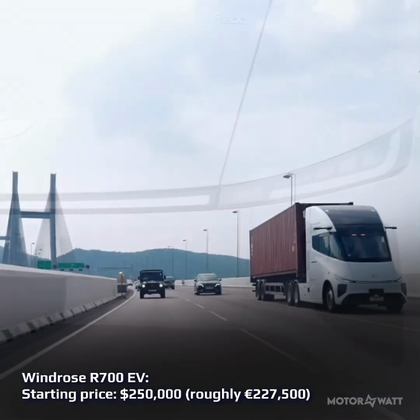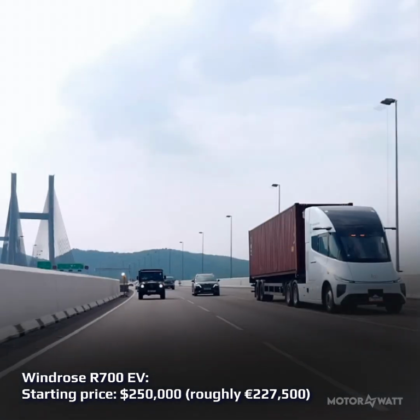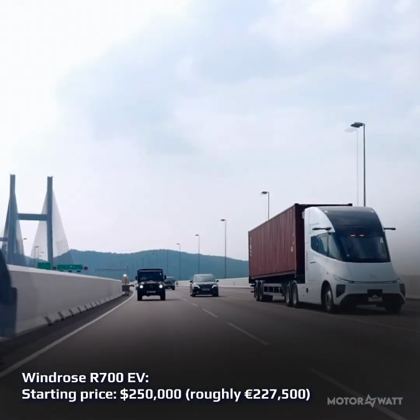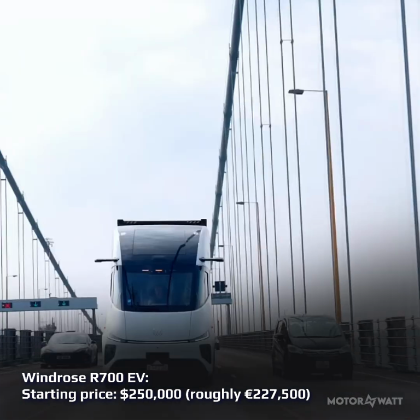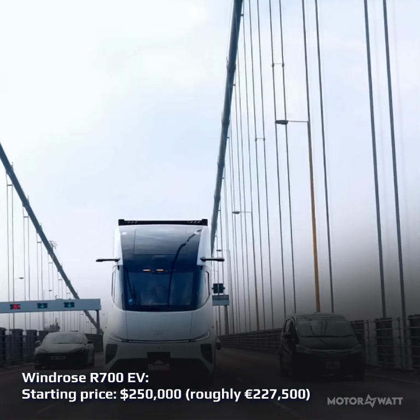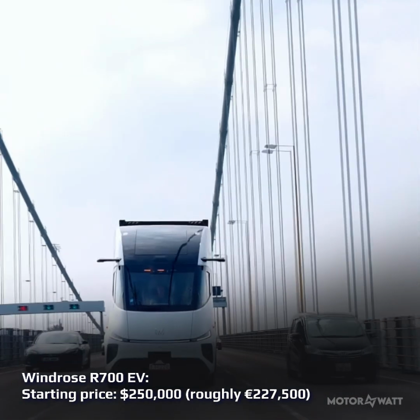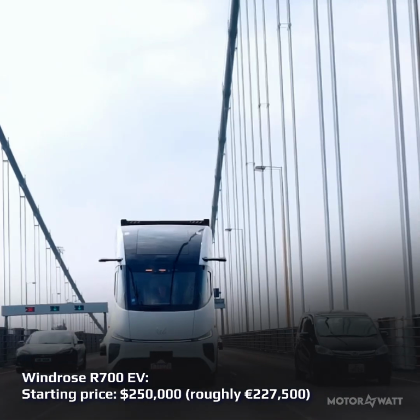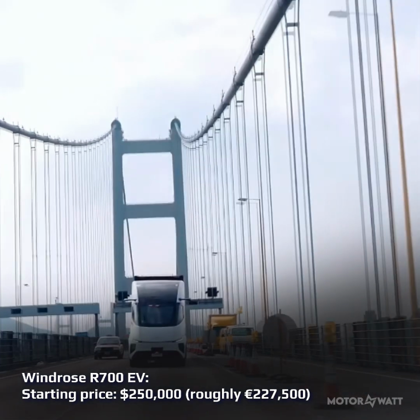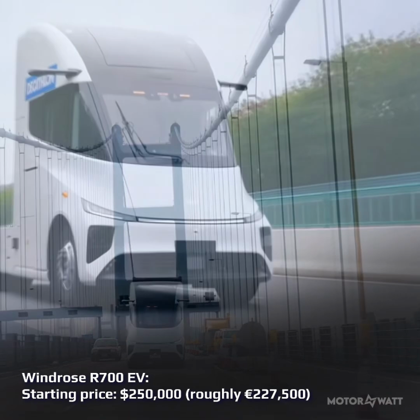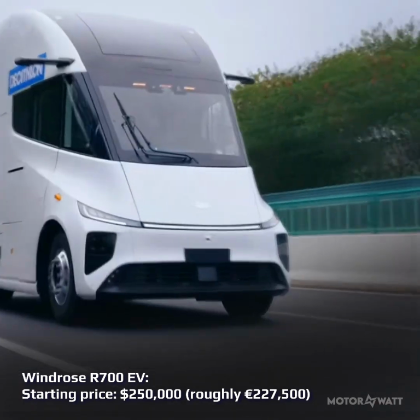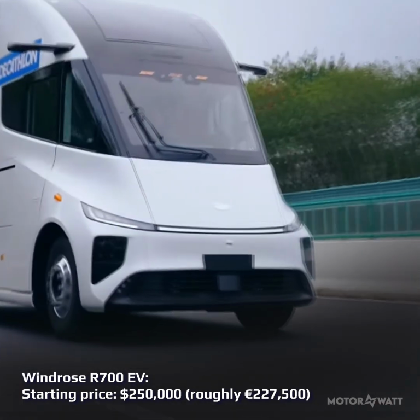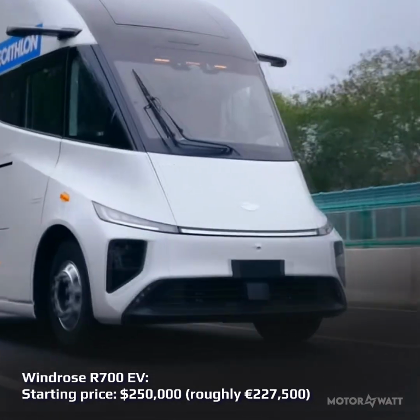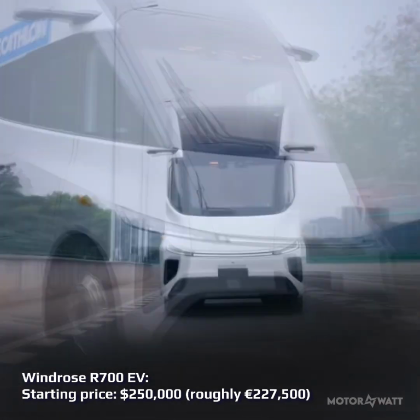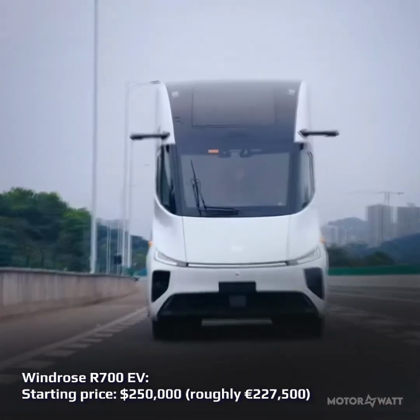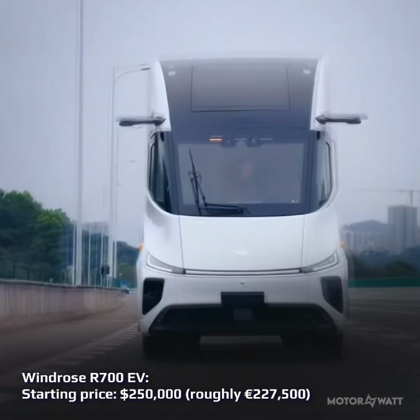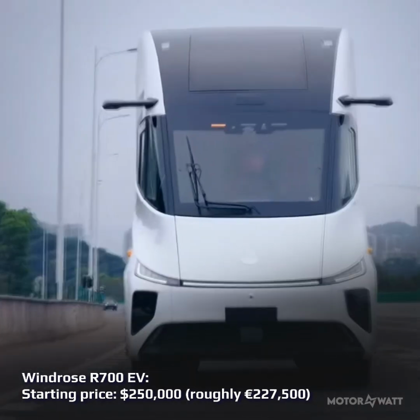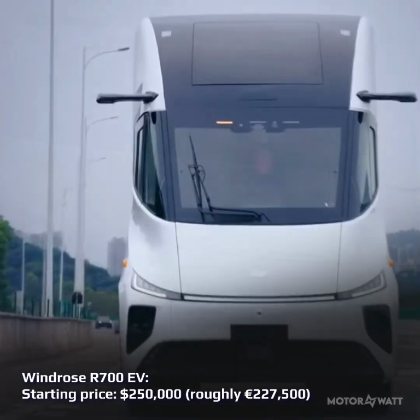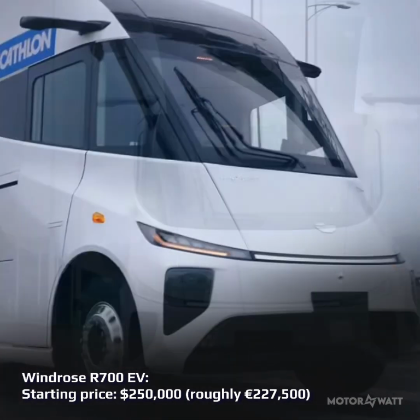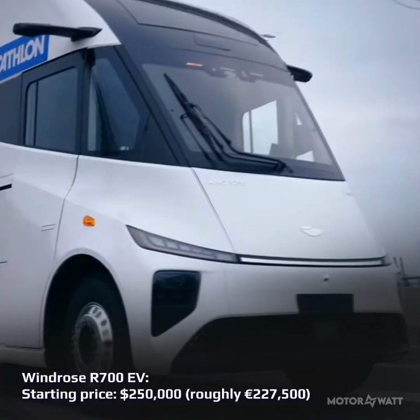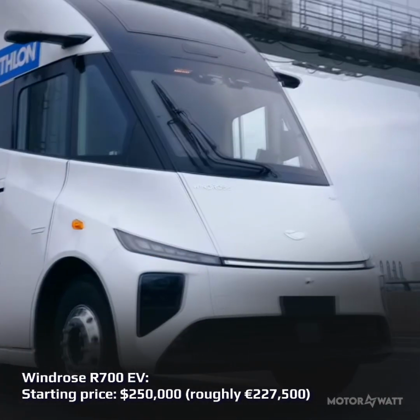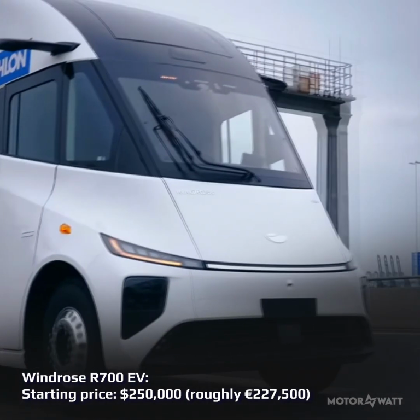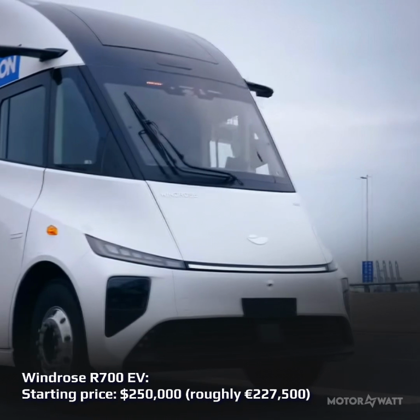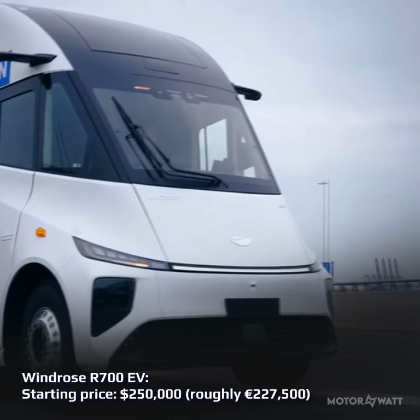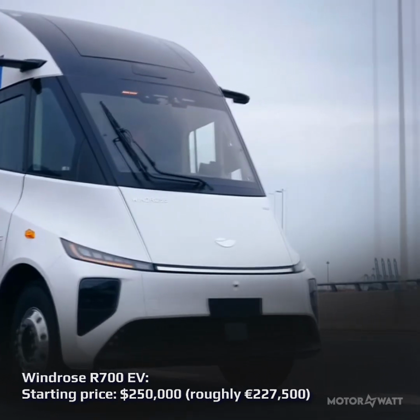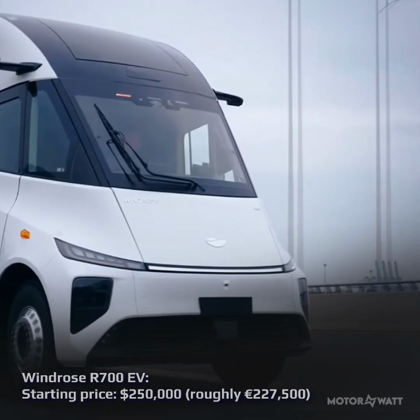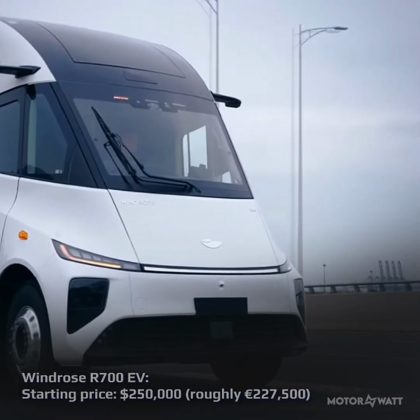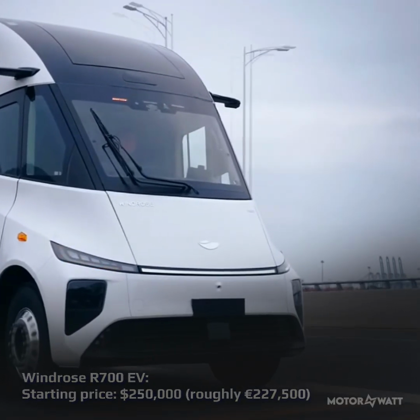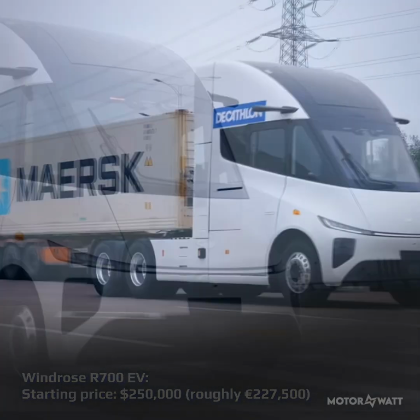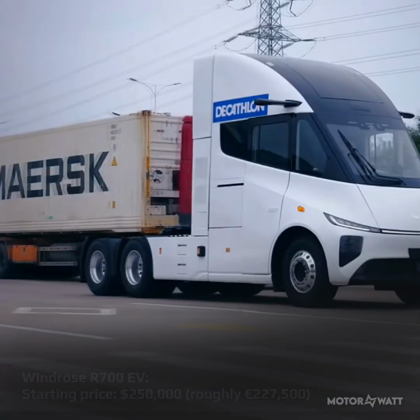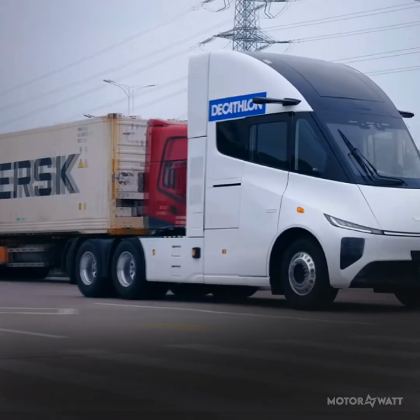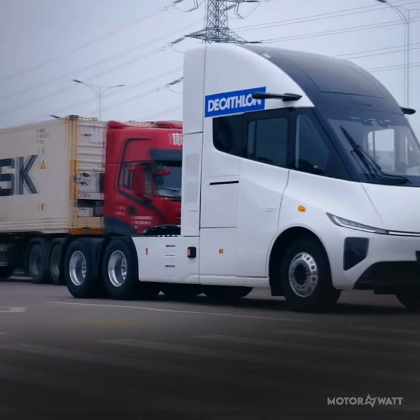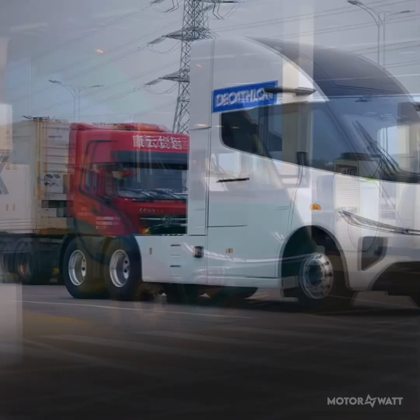Starting at US$250,000, or around €227,500, it's aimed squarely at heavy-duty fleets that want diesel-level range without the diesel.